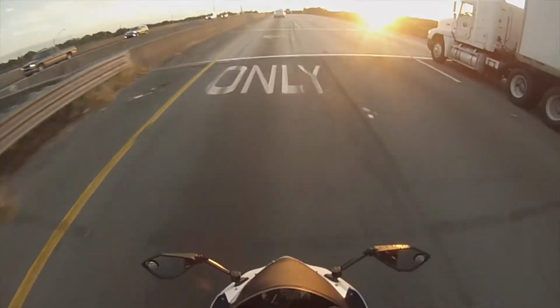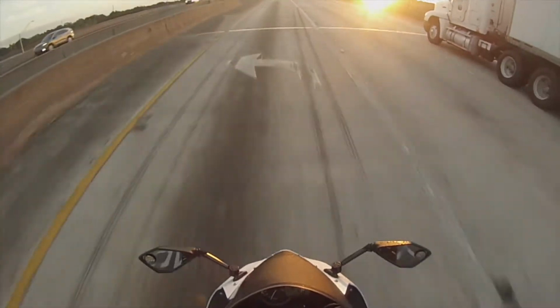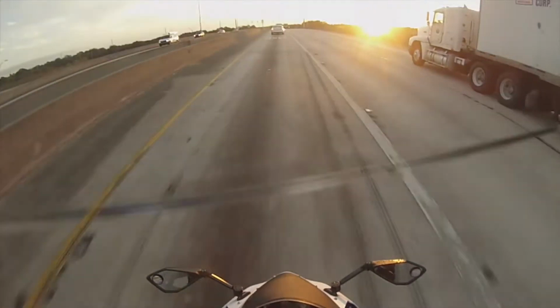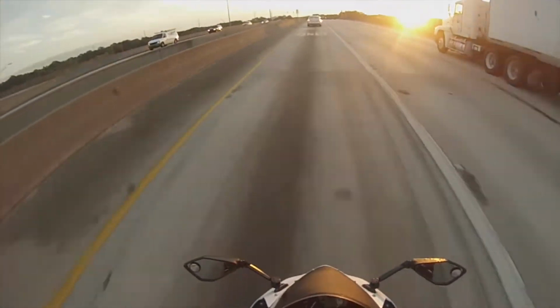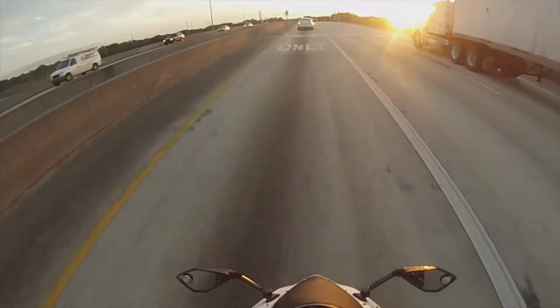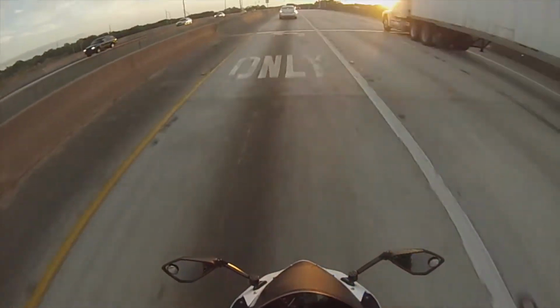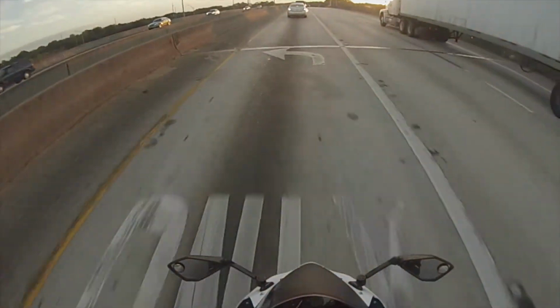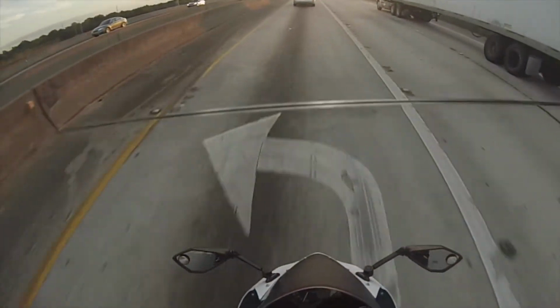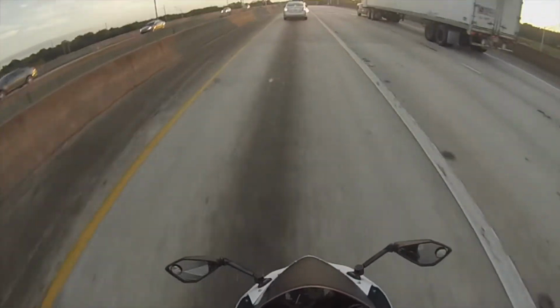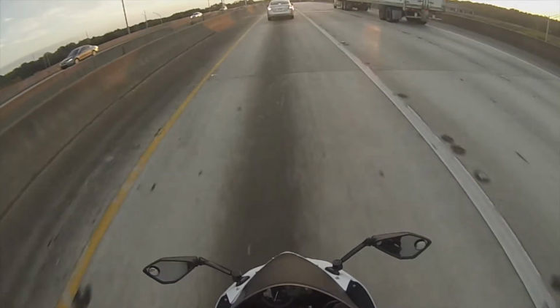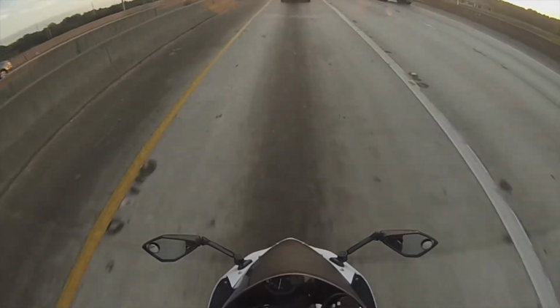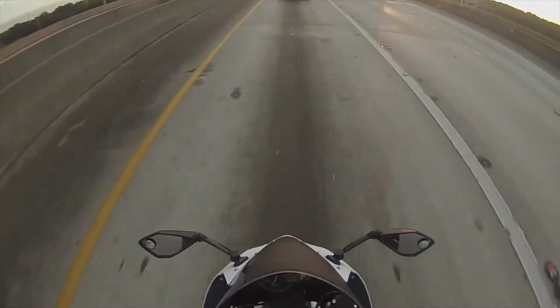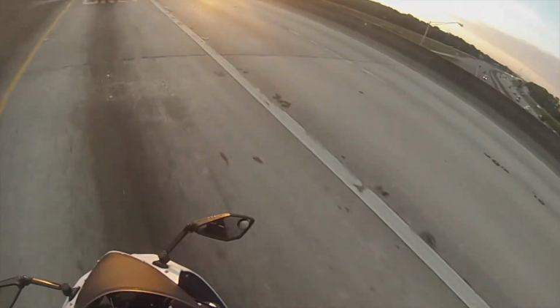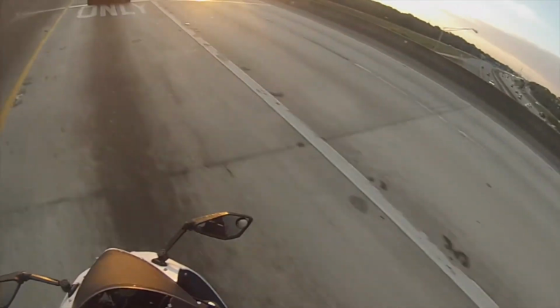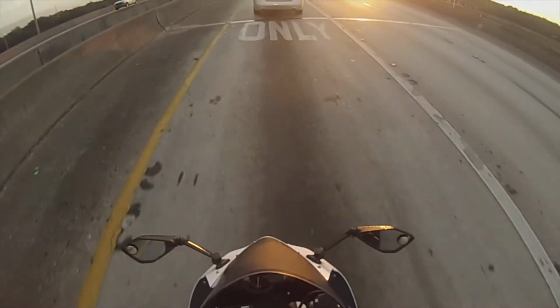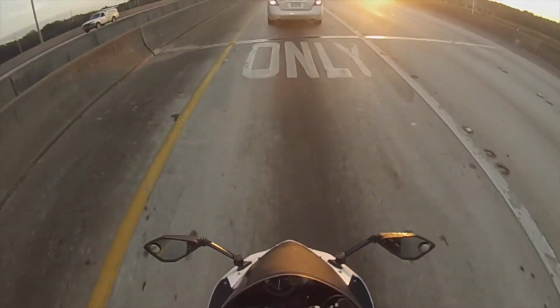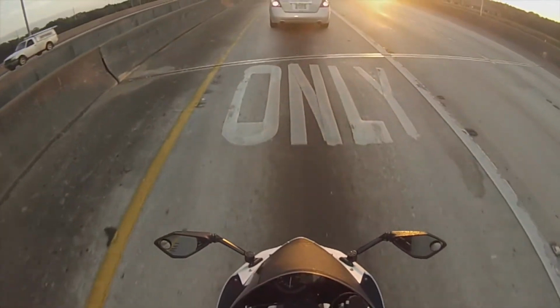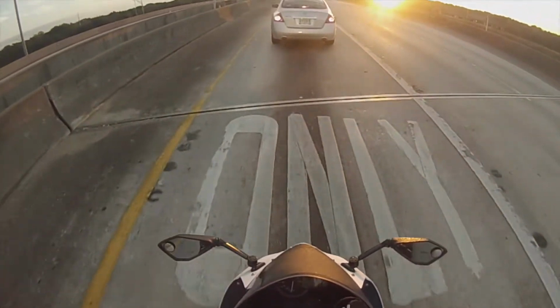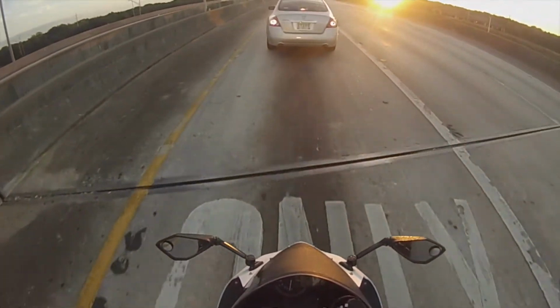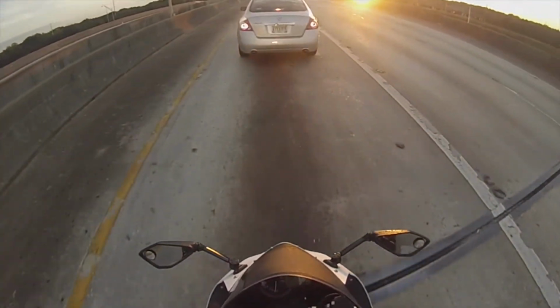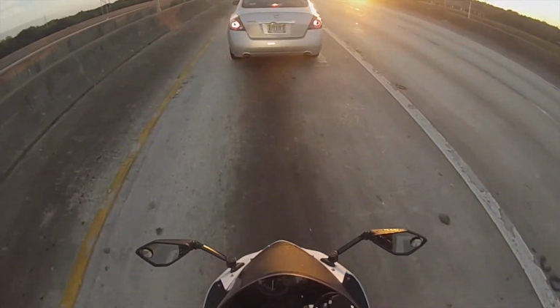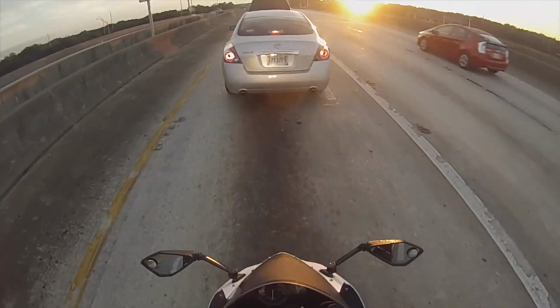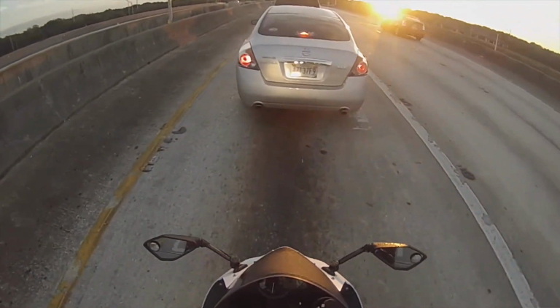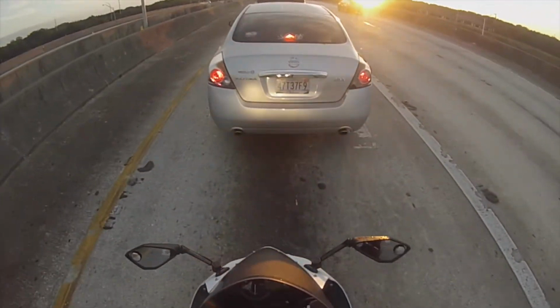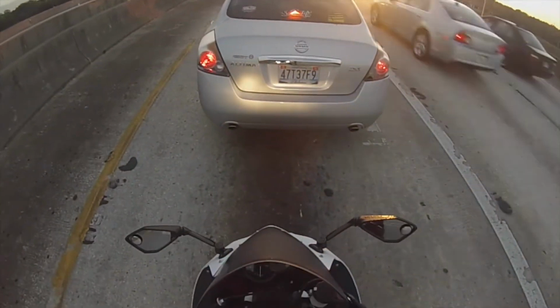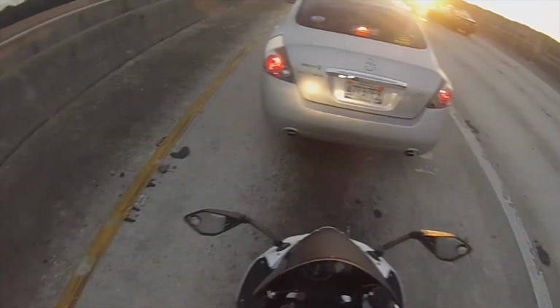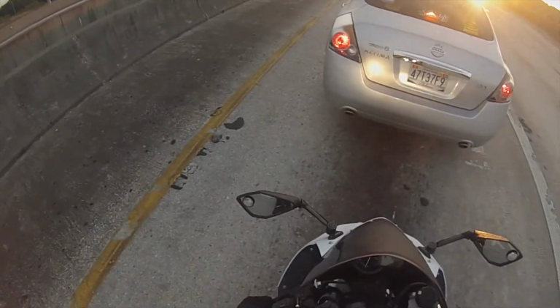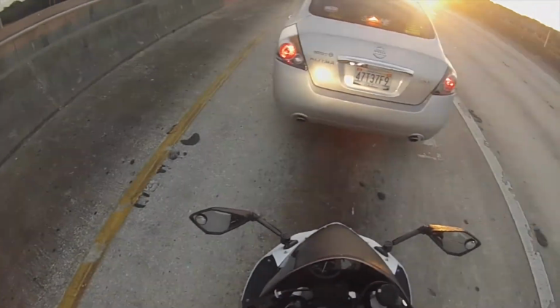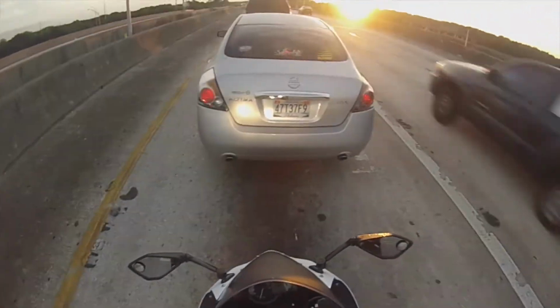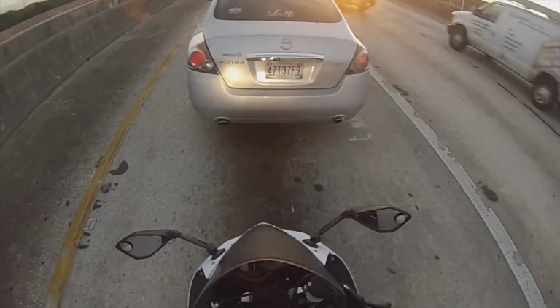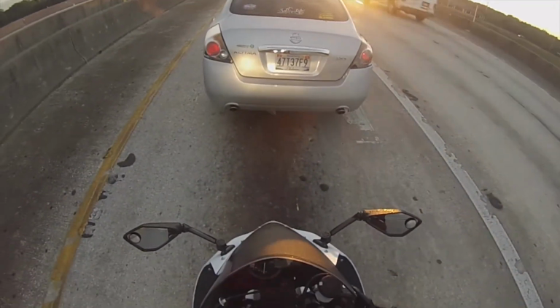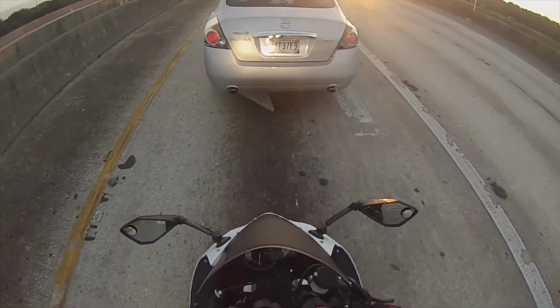Another thing I love — and some people think is annoying — is the extra CCs. This is a 636, not a 600. Not a 599. Straight up 636.